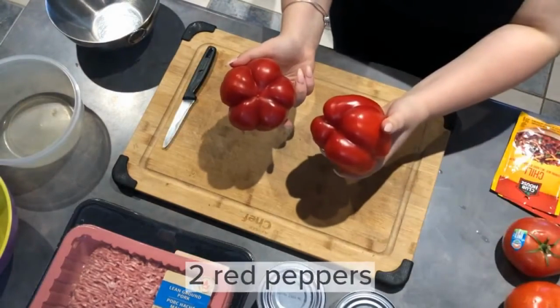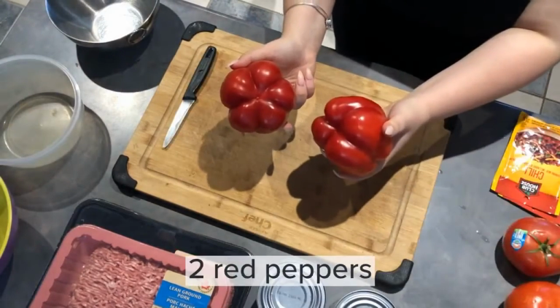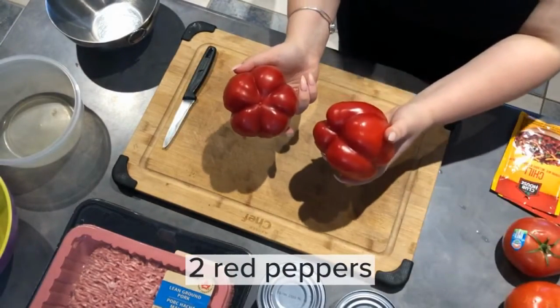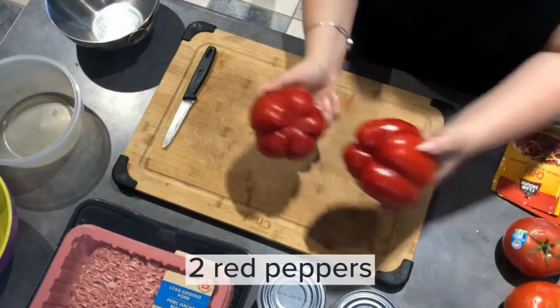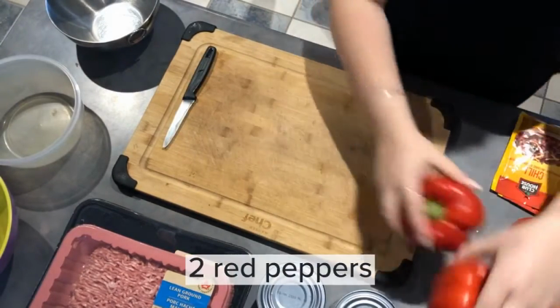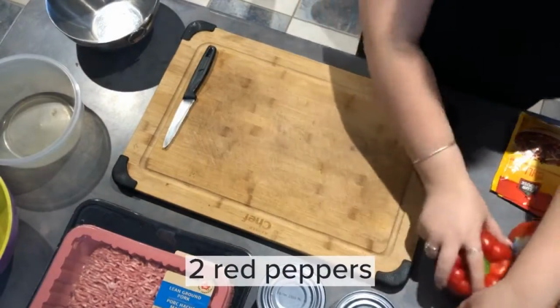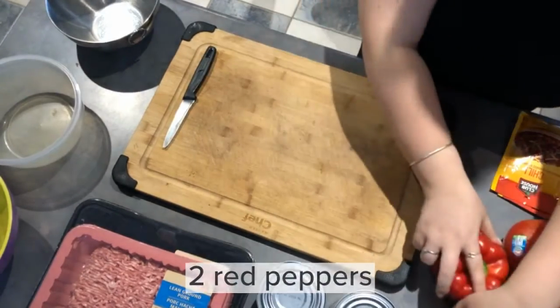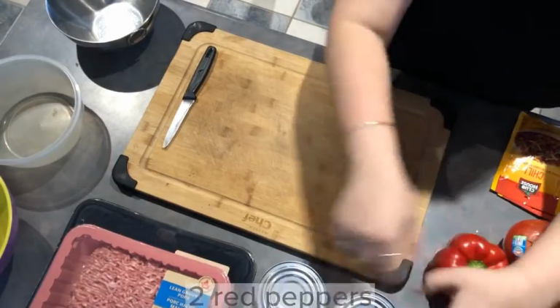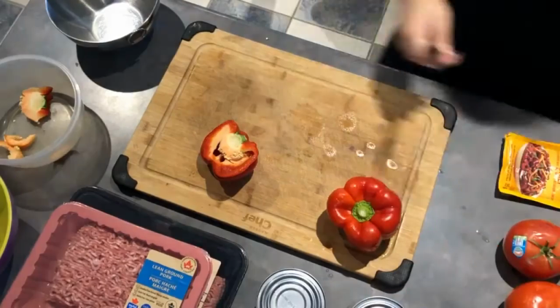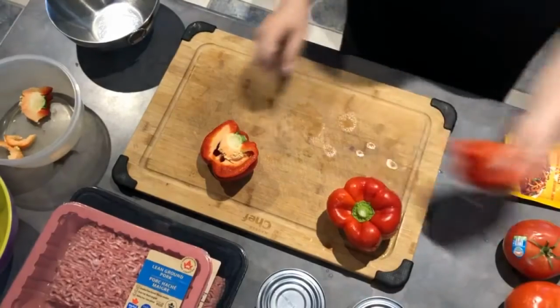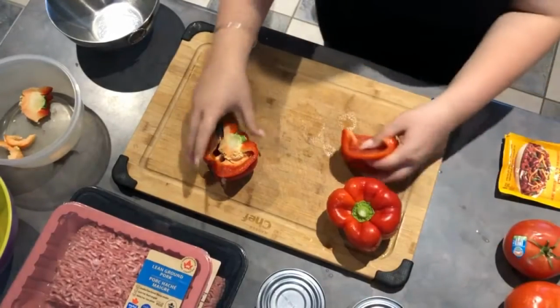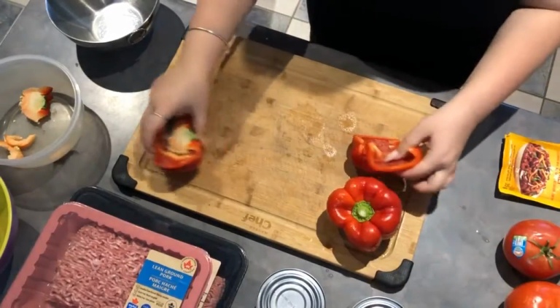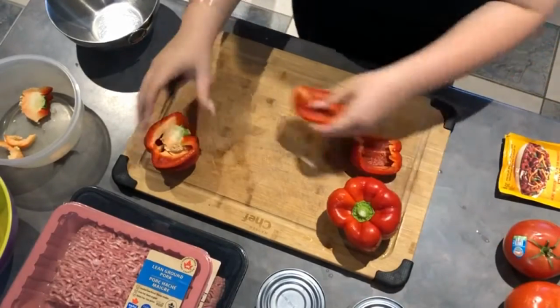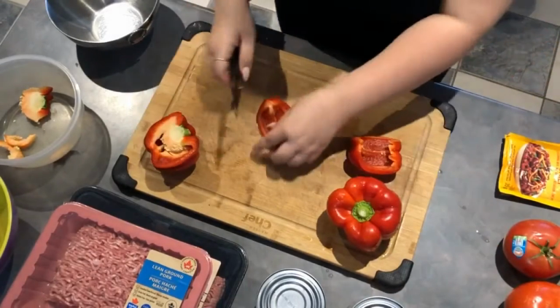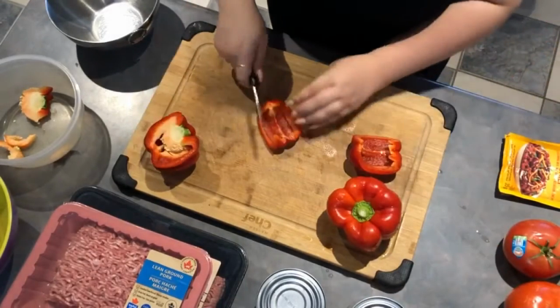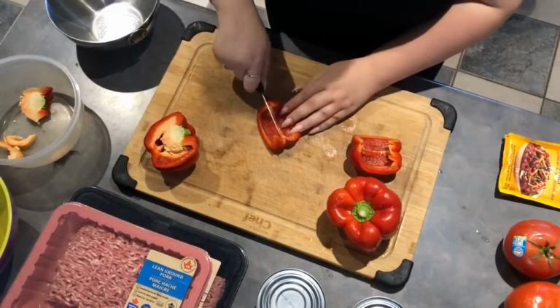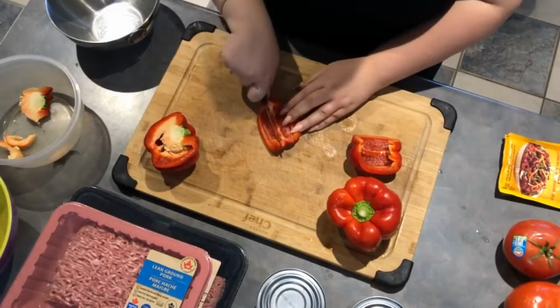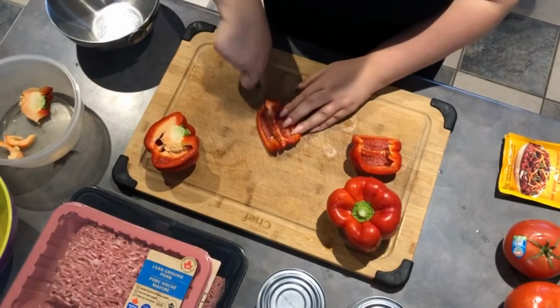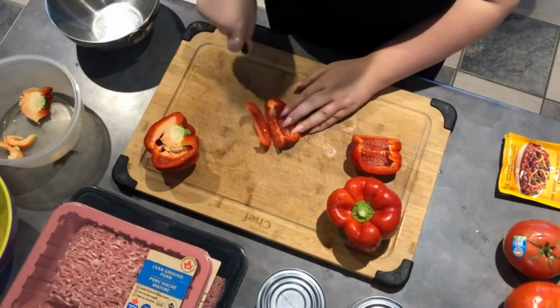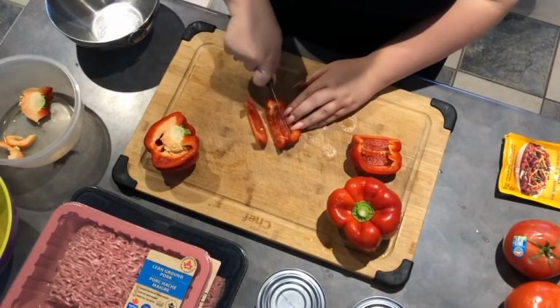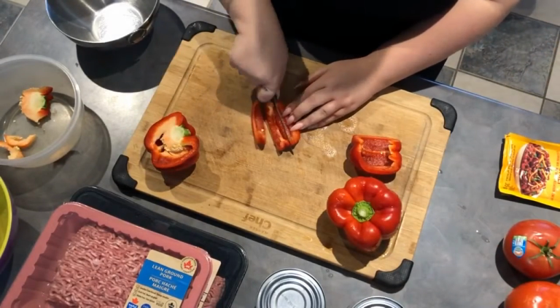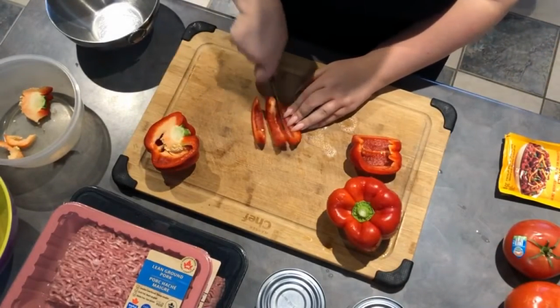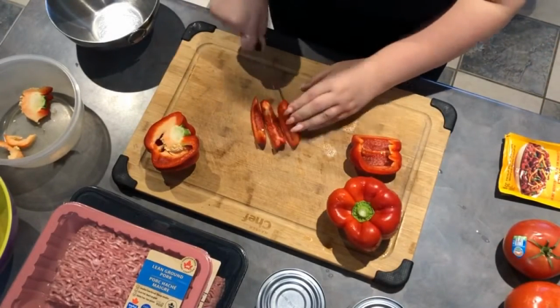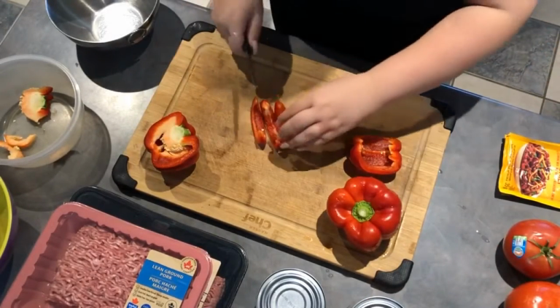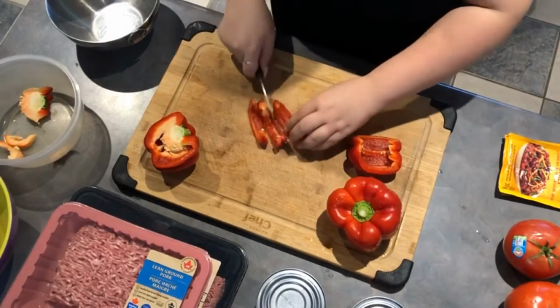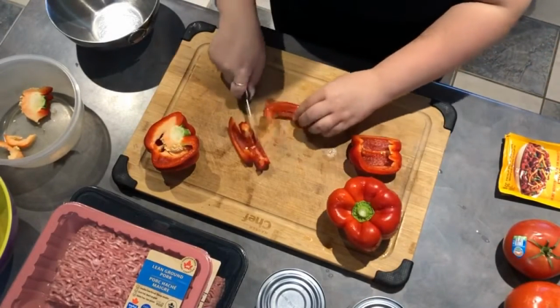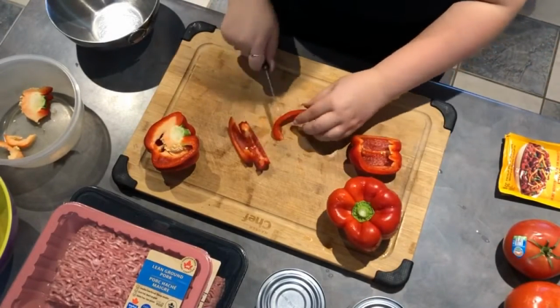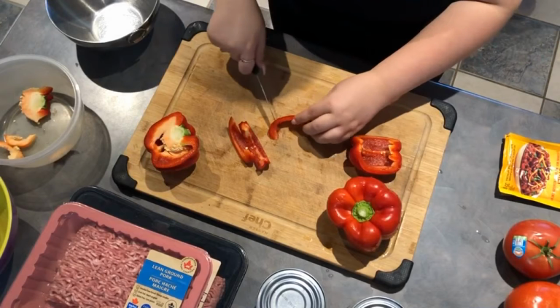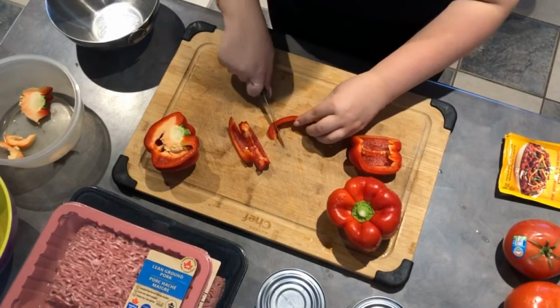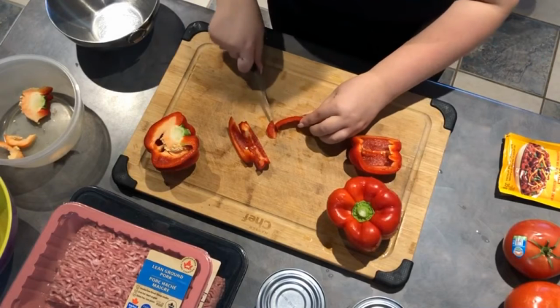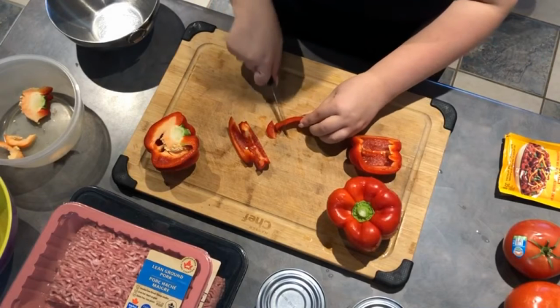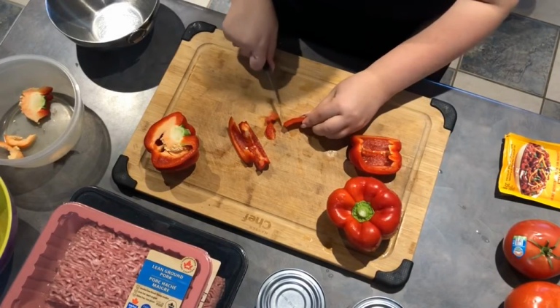You're also going to need two red peppers. This is just to give the chili another bit of flavor and a little bit more depth to it.